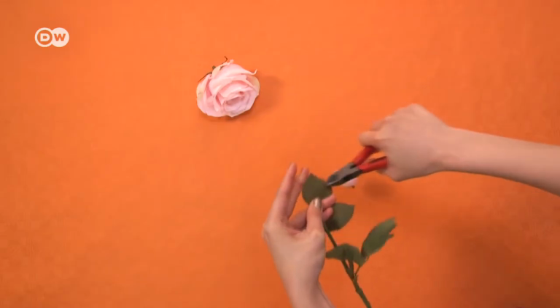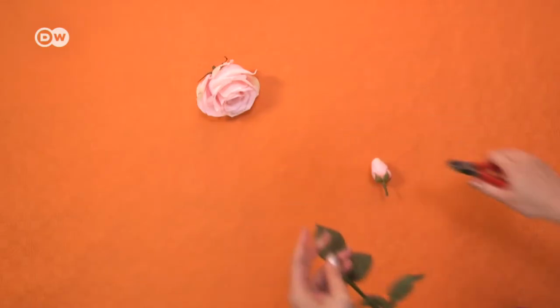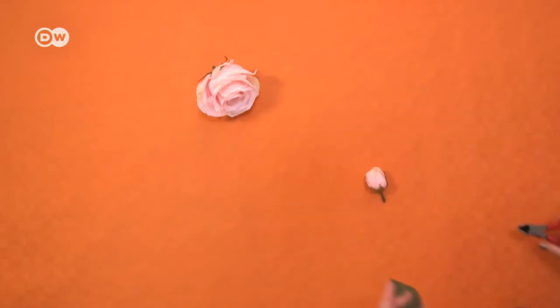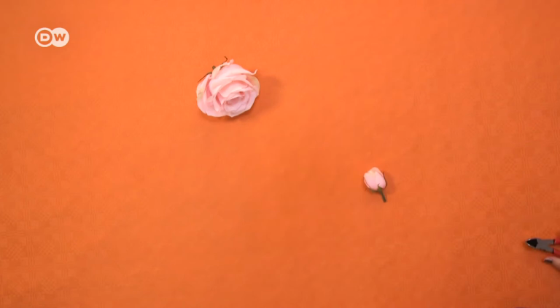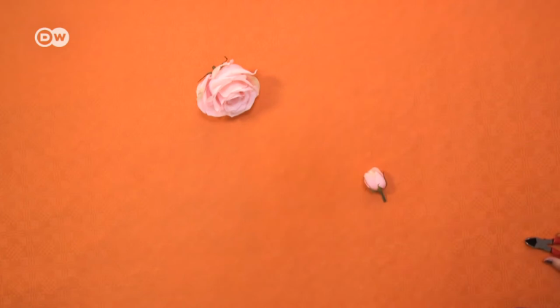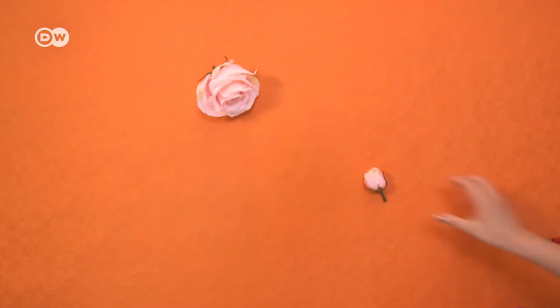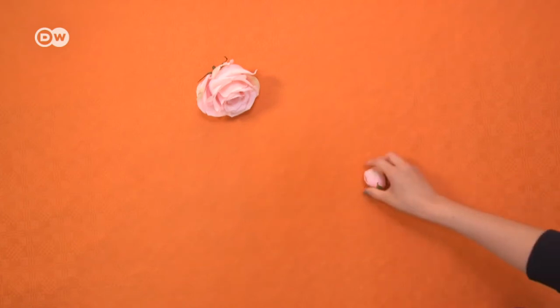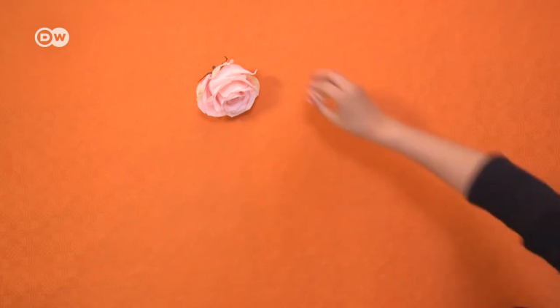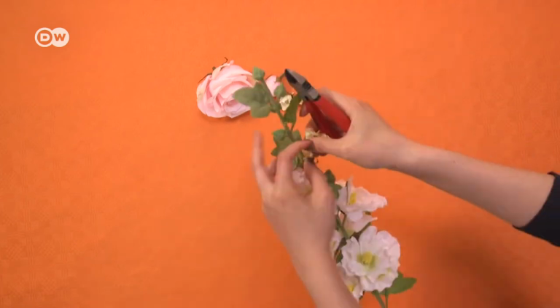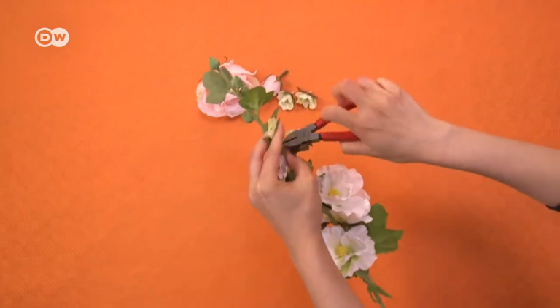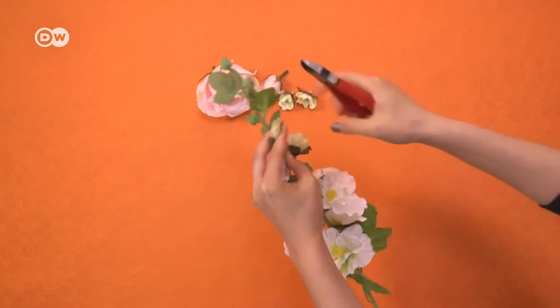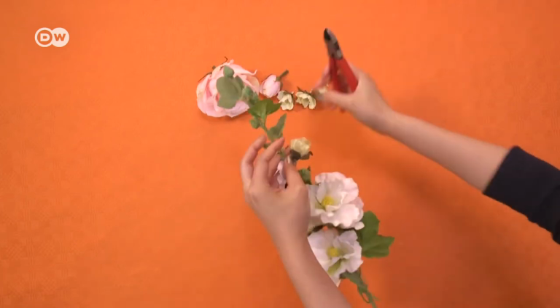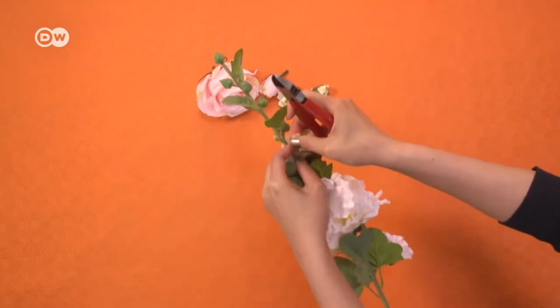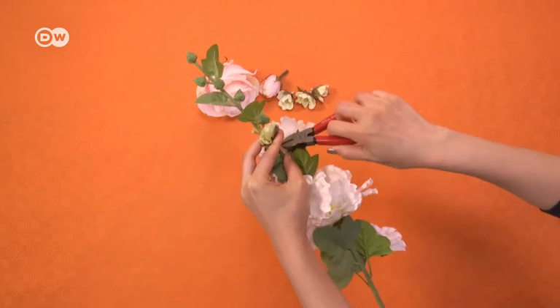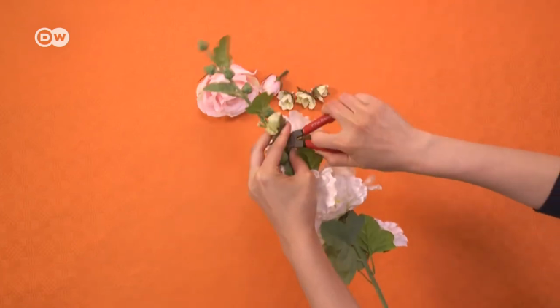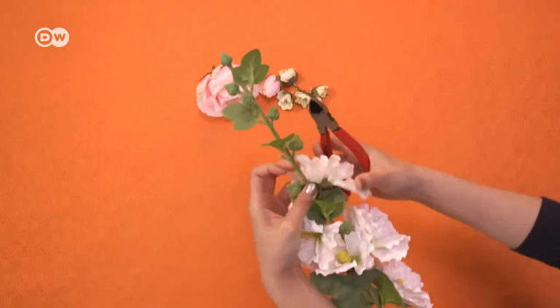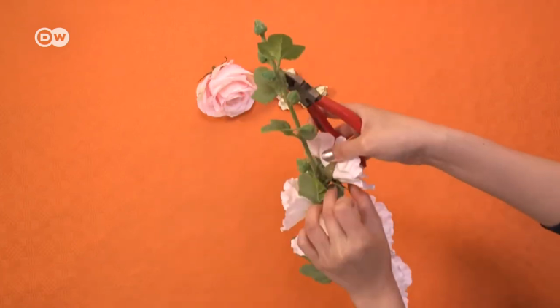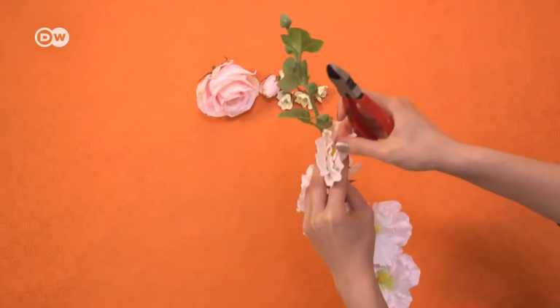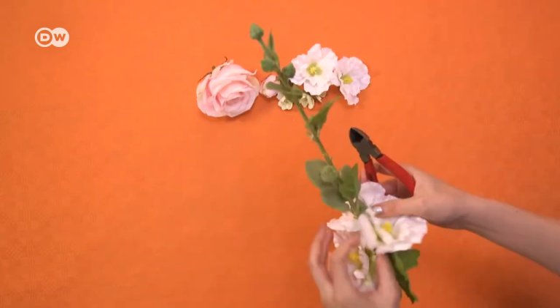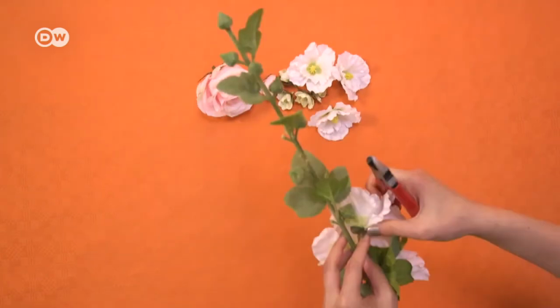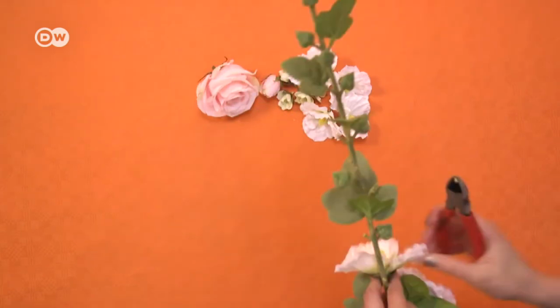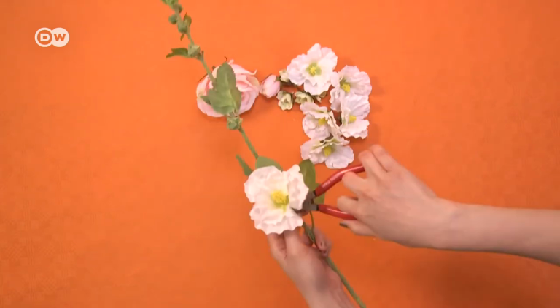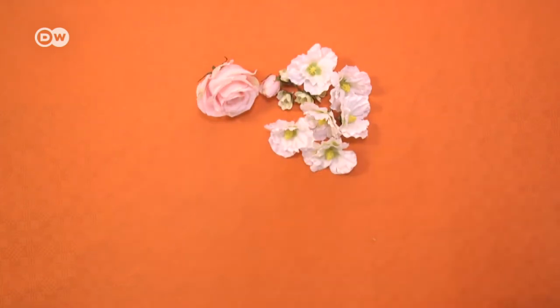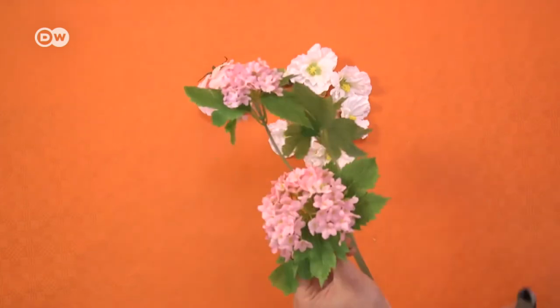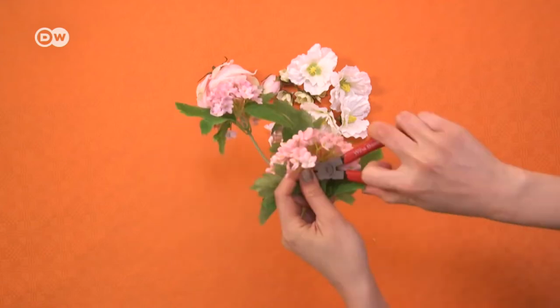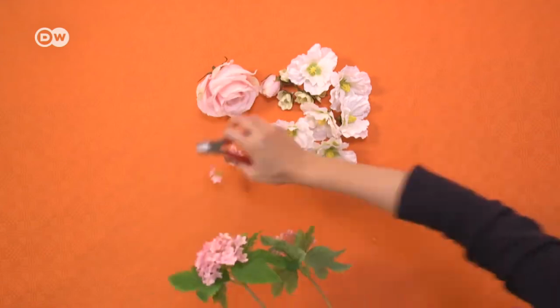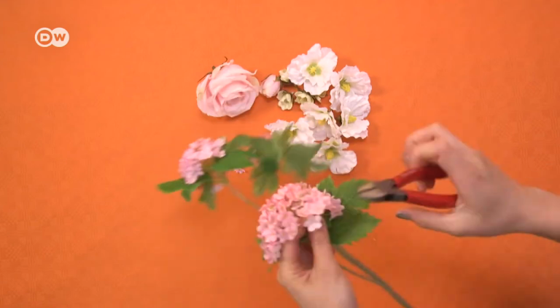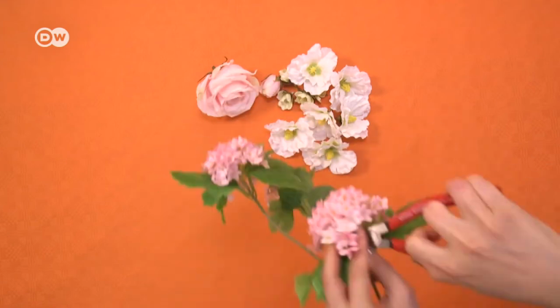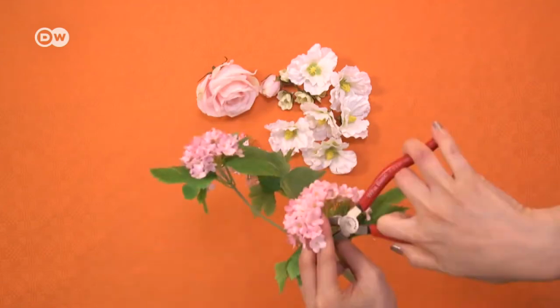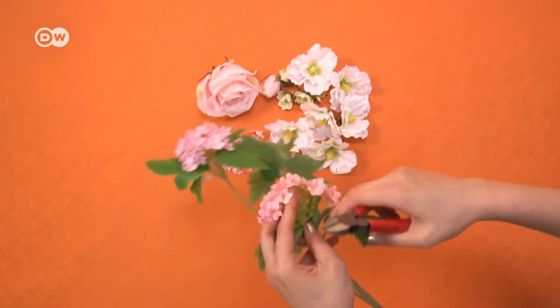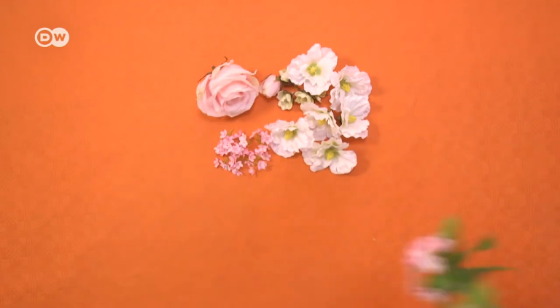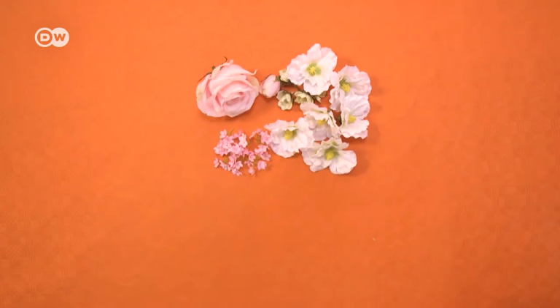Use the cutters to nip the blossoms off. Make sure to leave a bit of the stem. Now get the plaster ready.